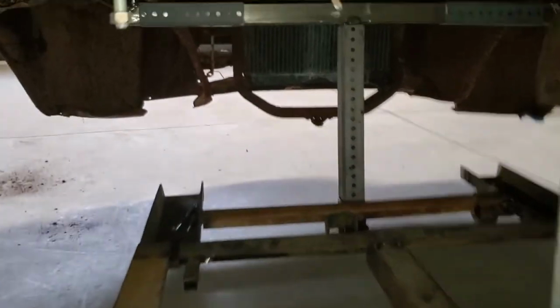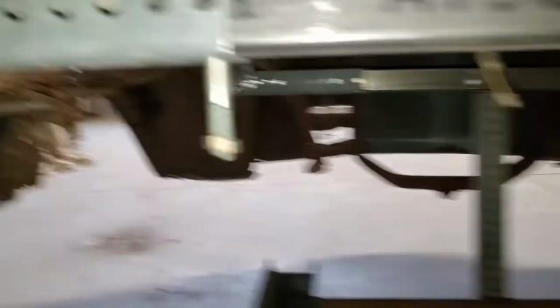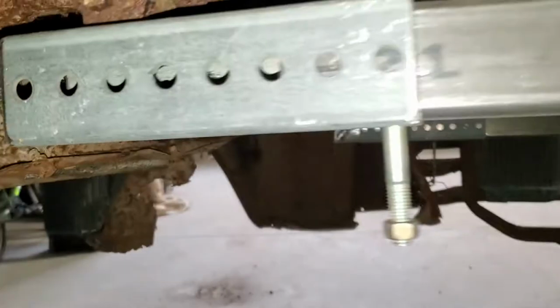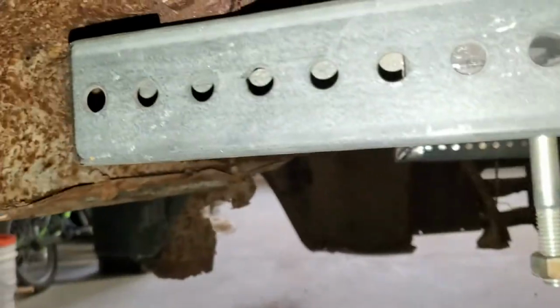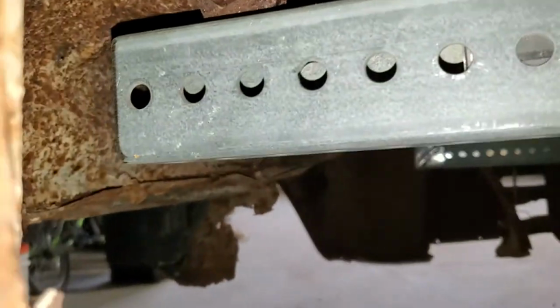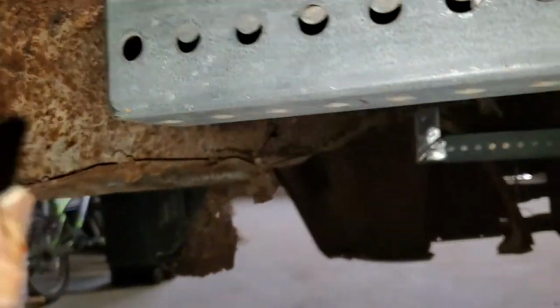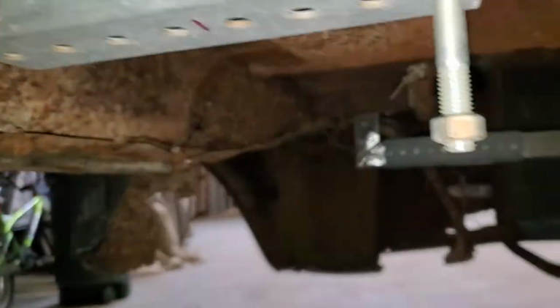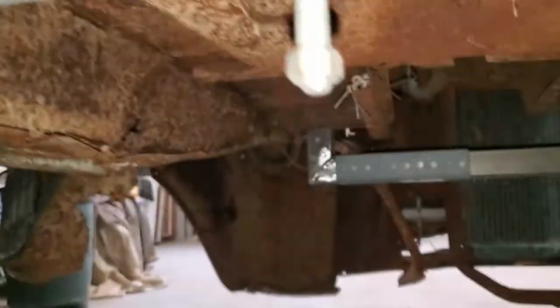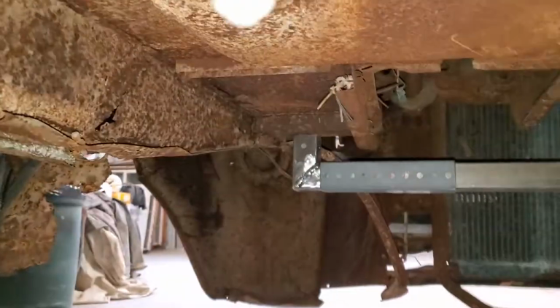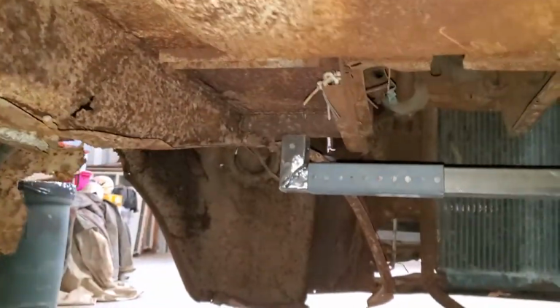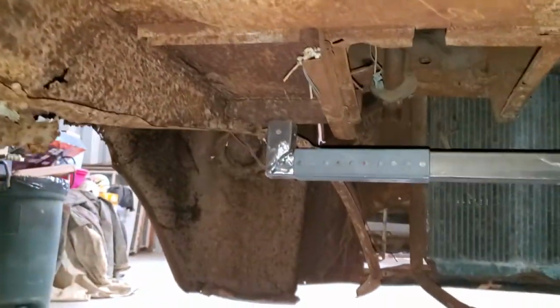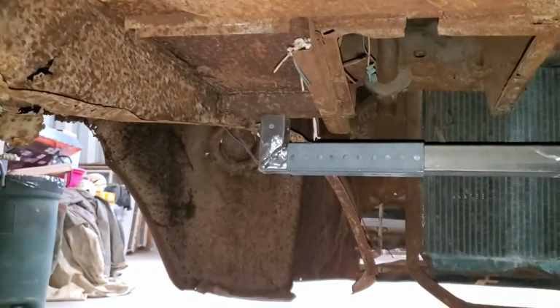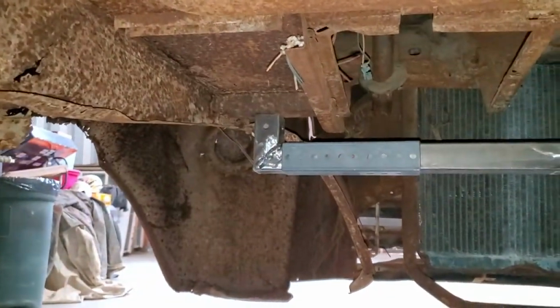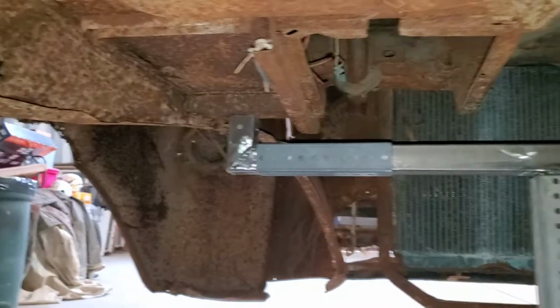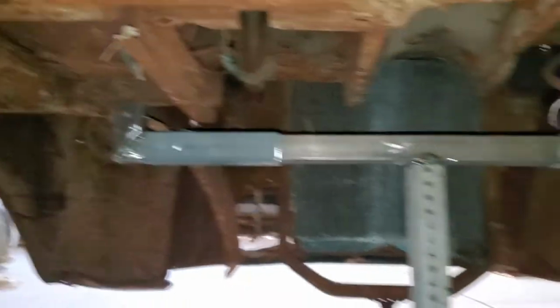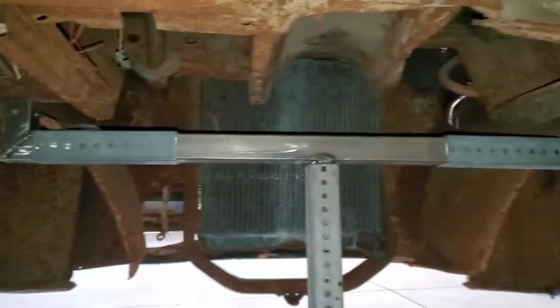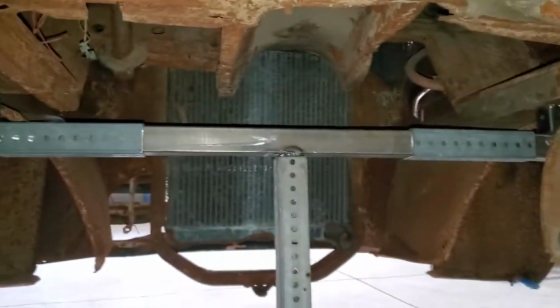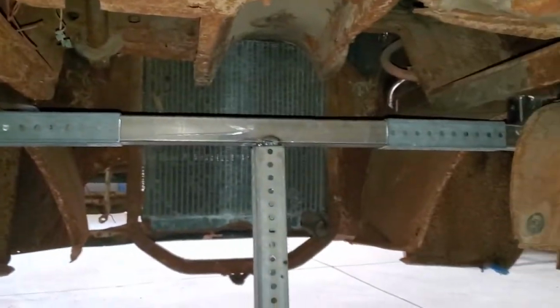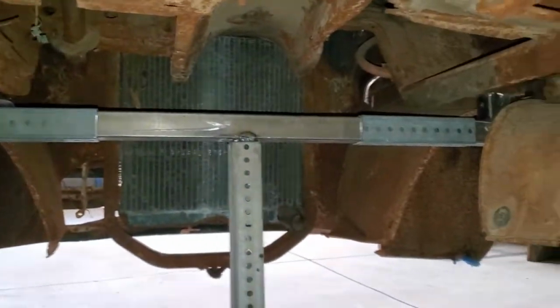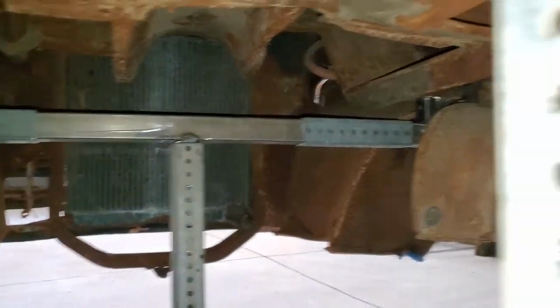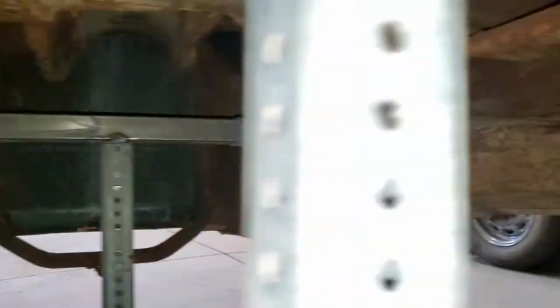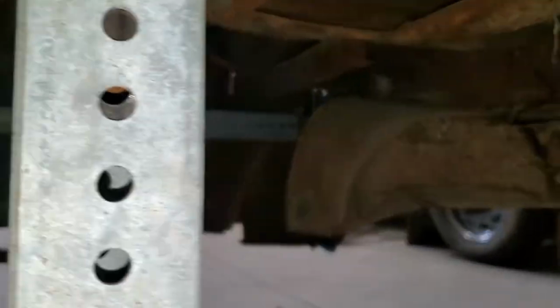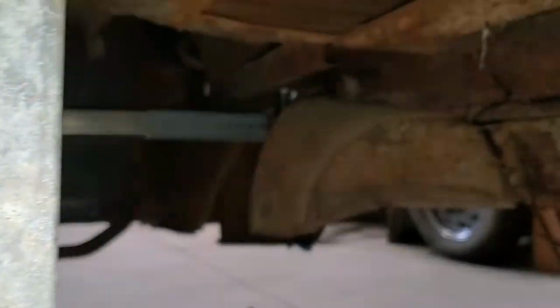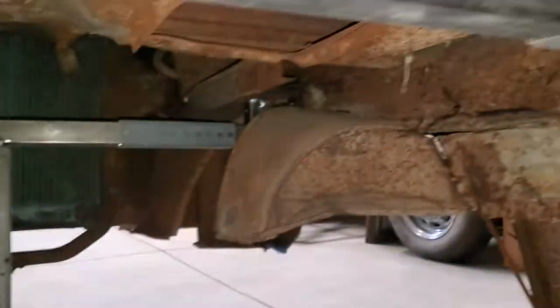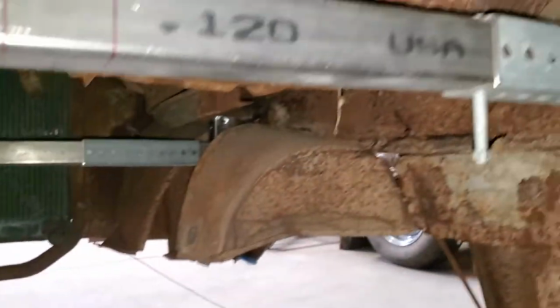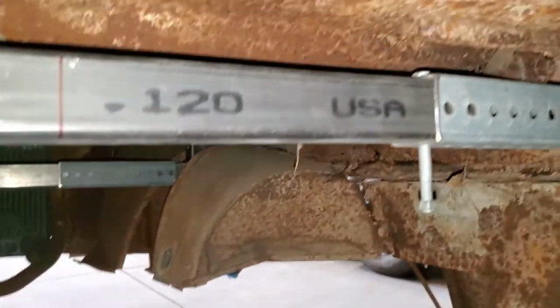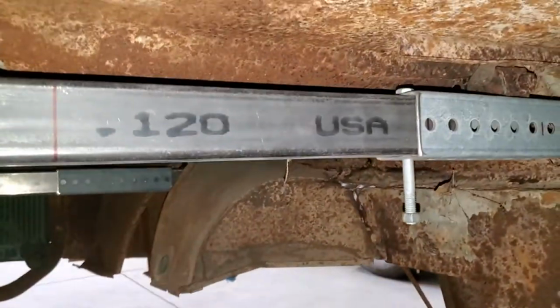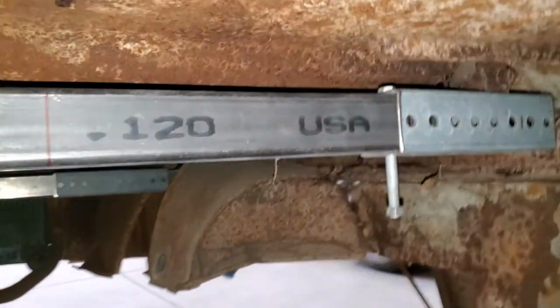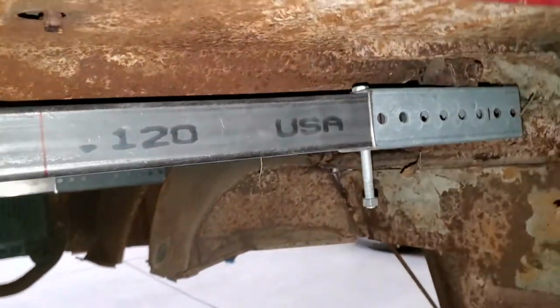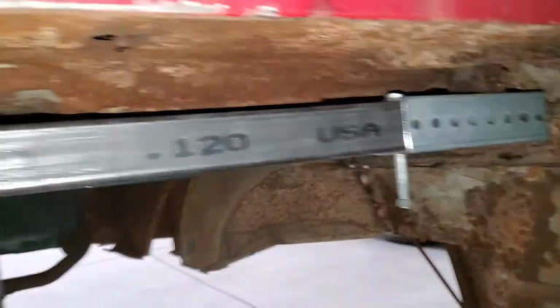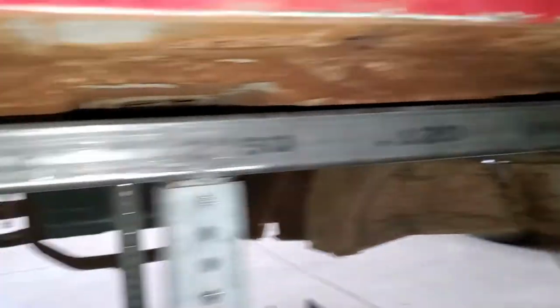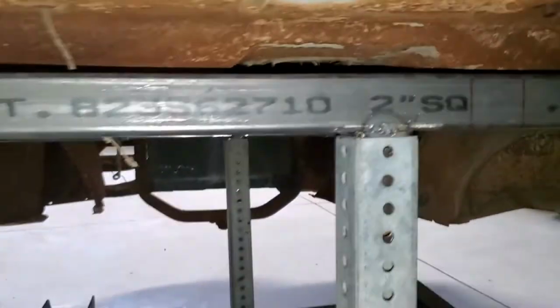The arms underneath are adjustable also to fit different truck cabs, and it's working great.